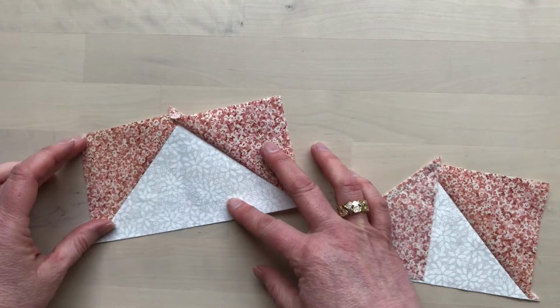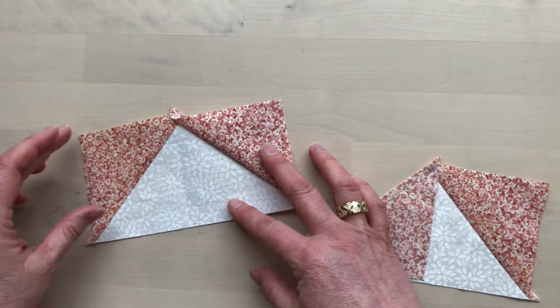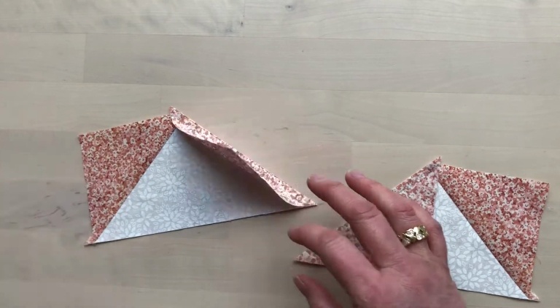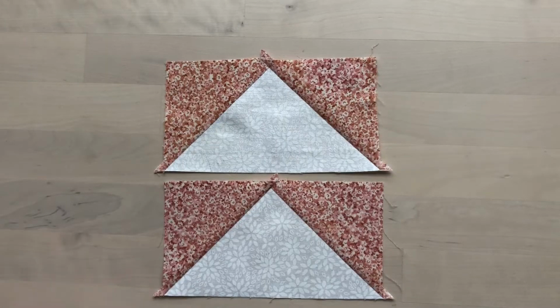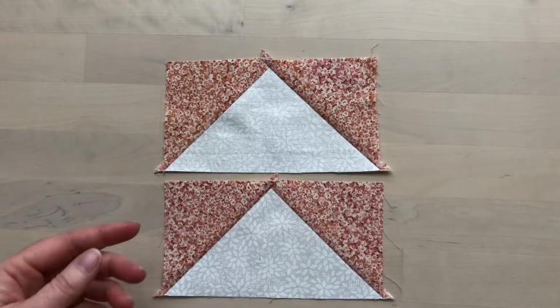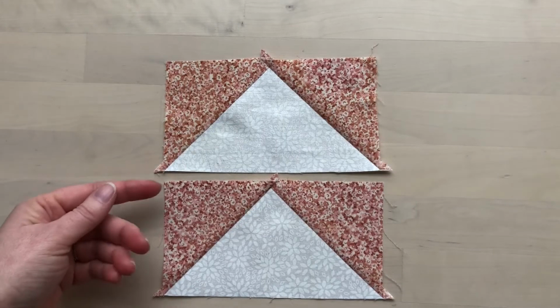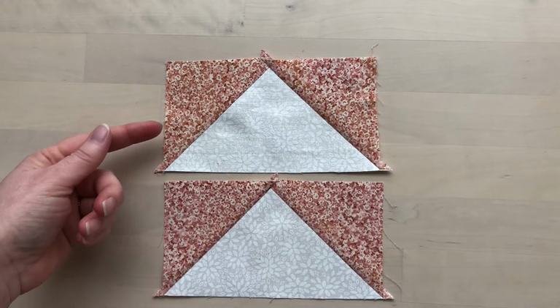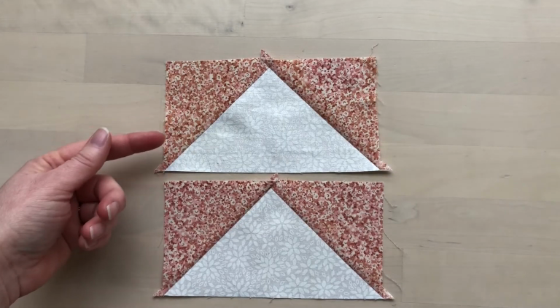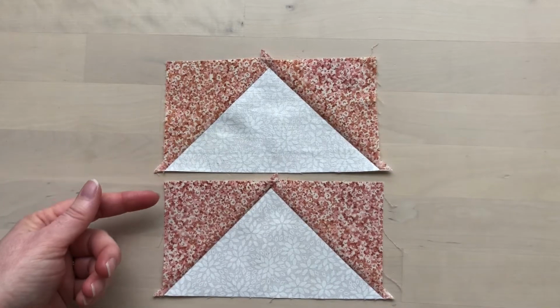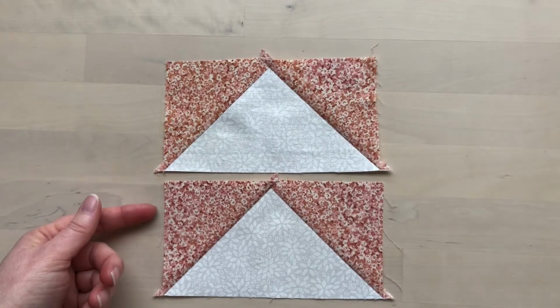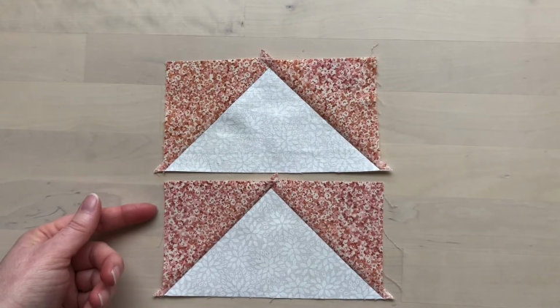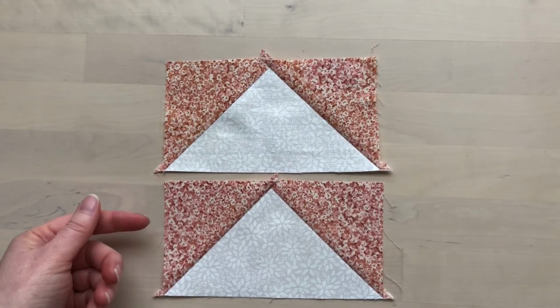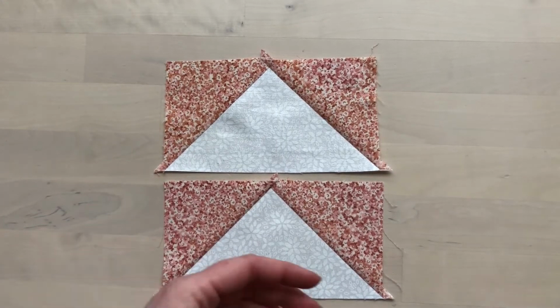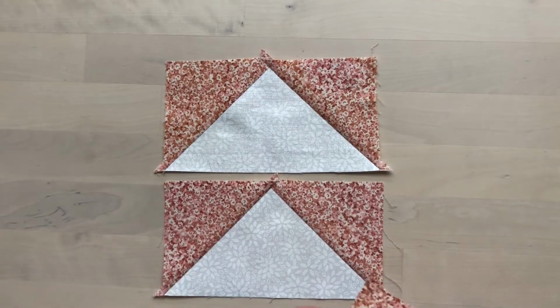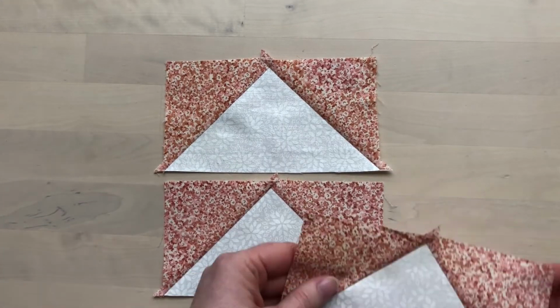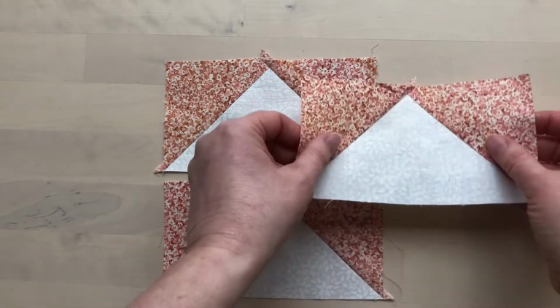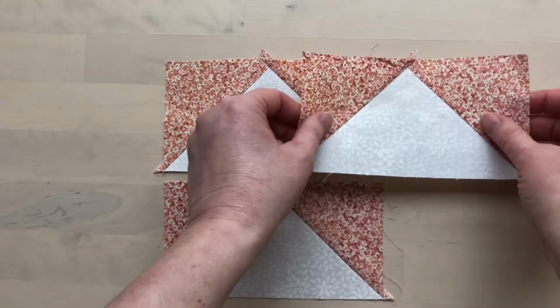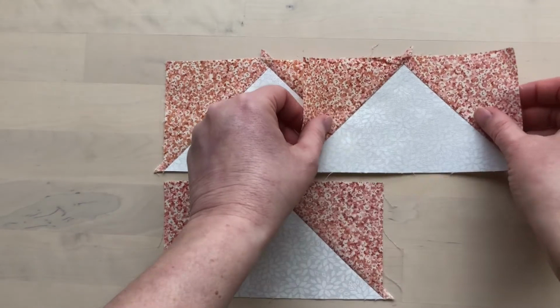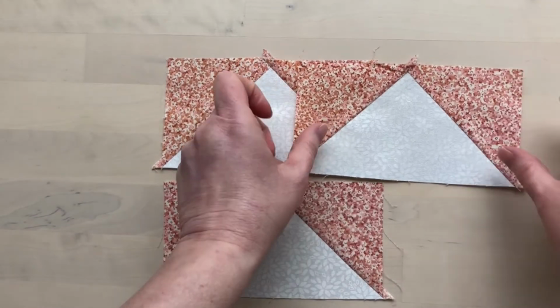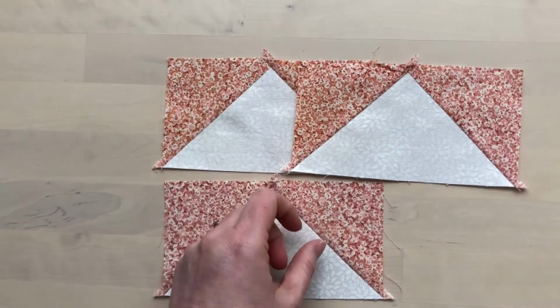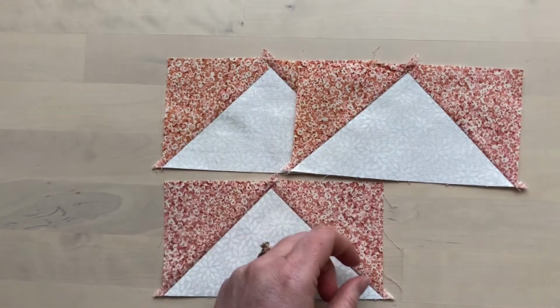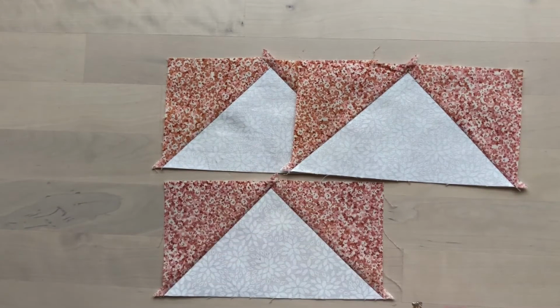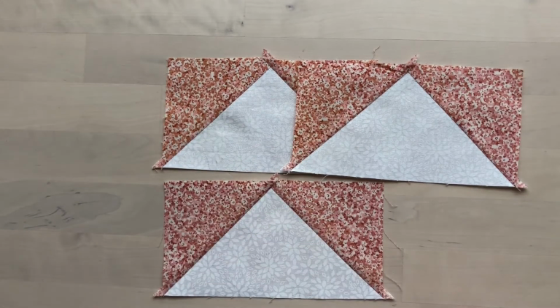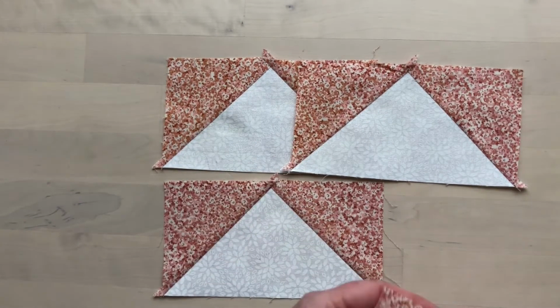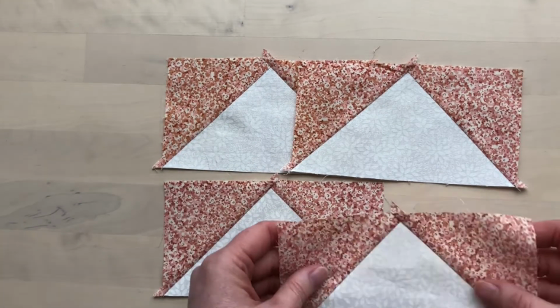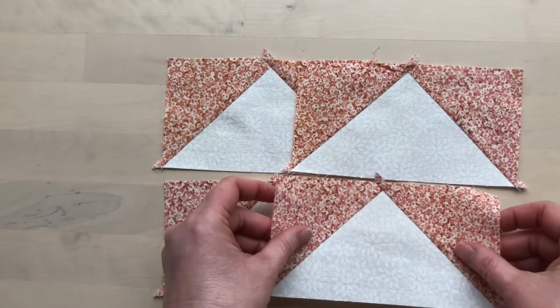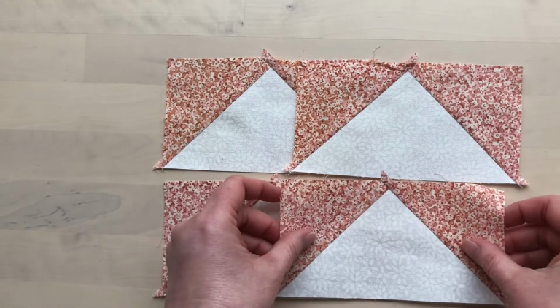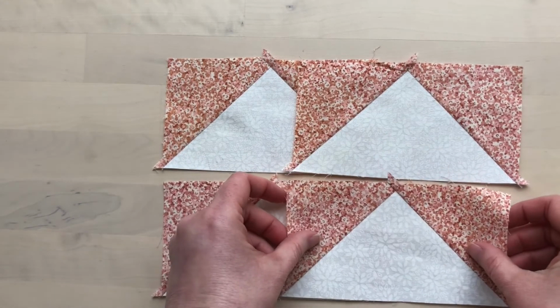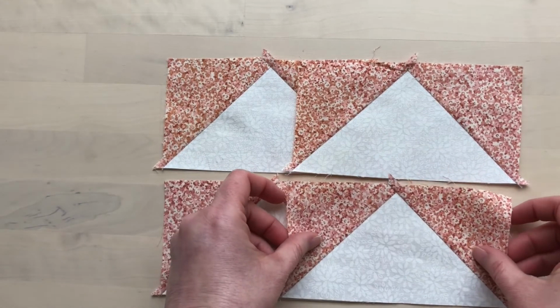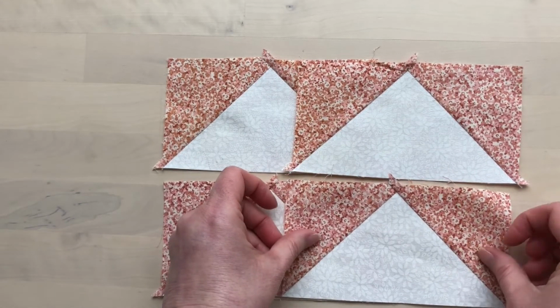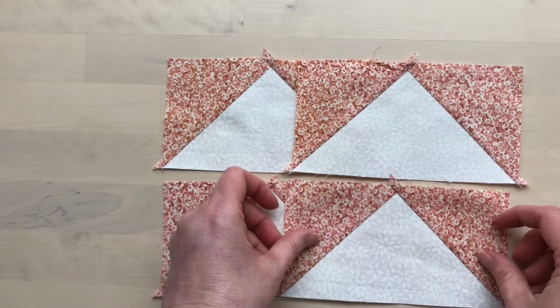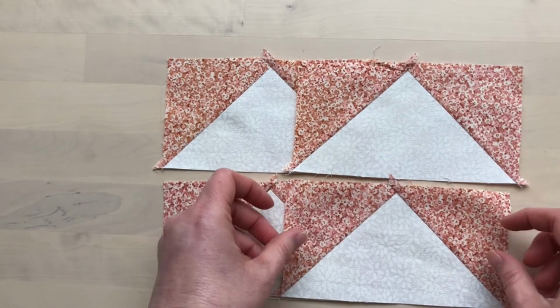There are your flying geese units, just the right size. Repeat with the other piece to make two more flying geese.